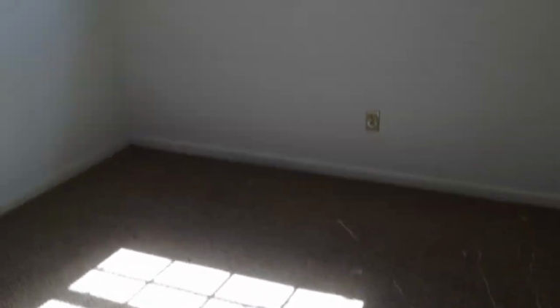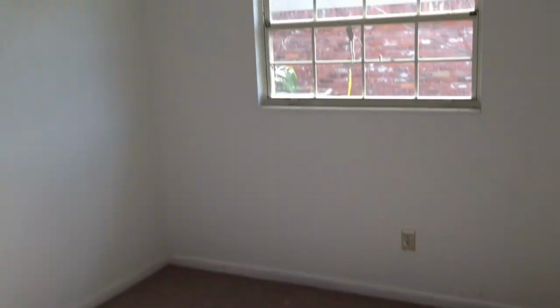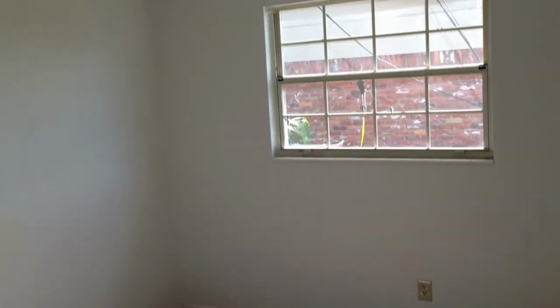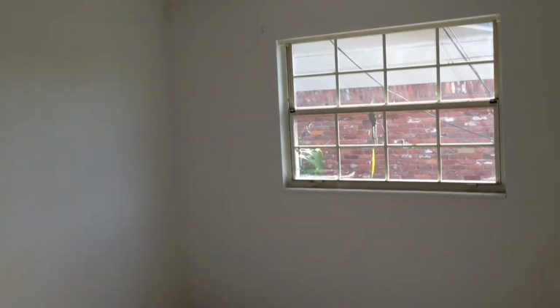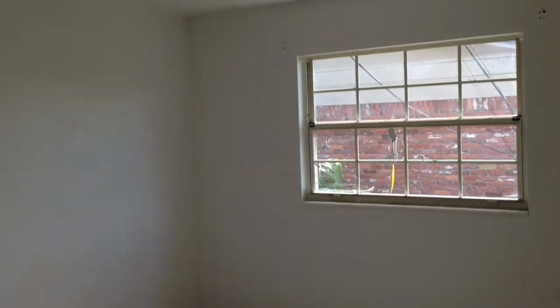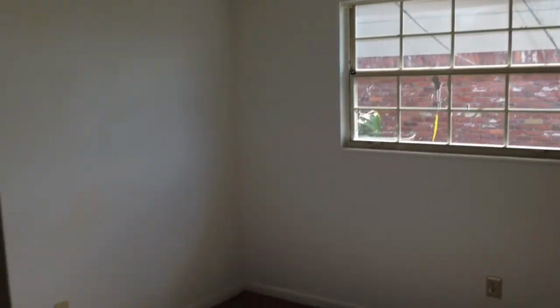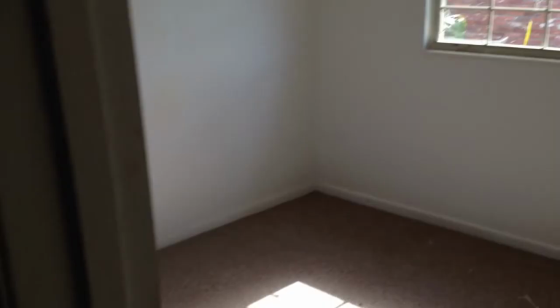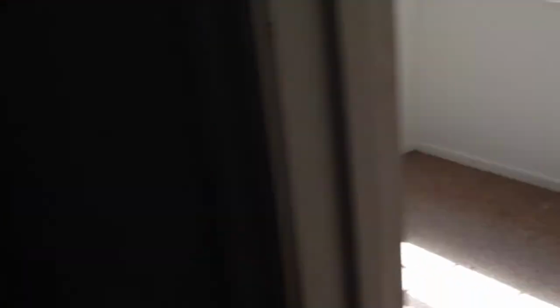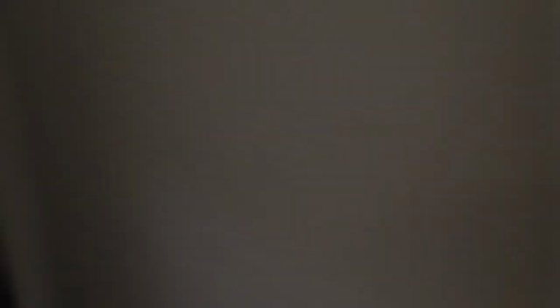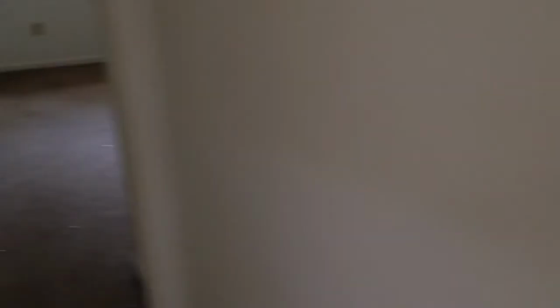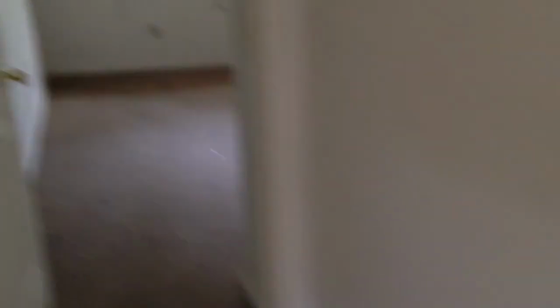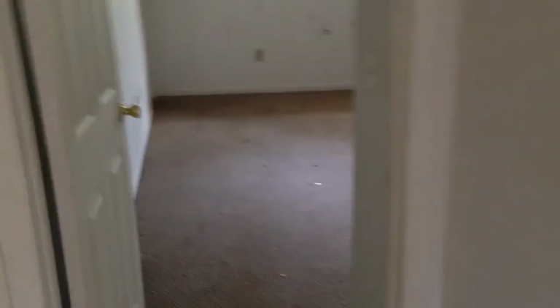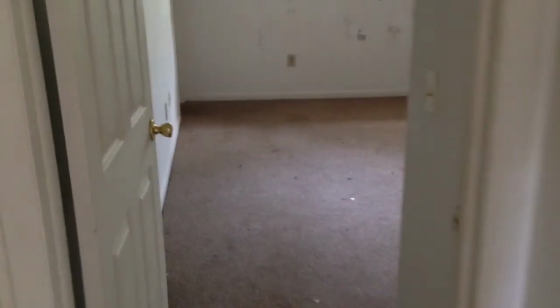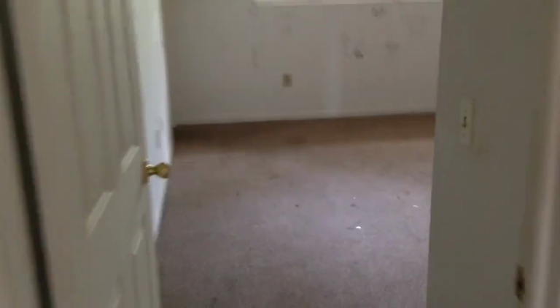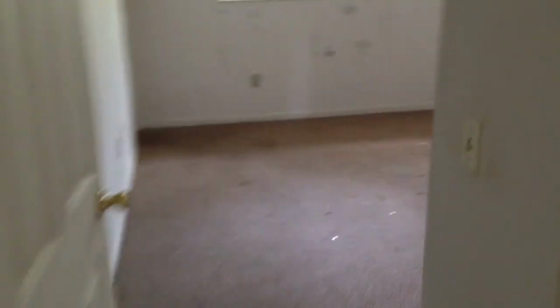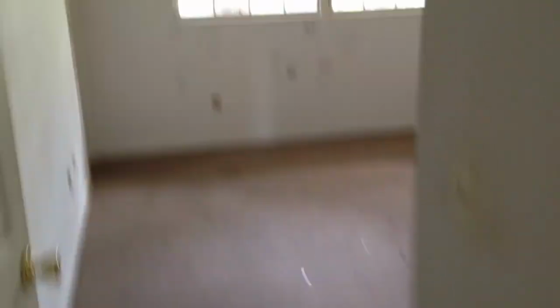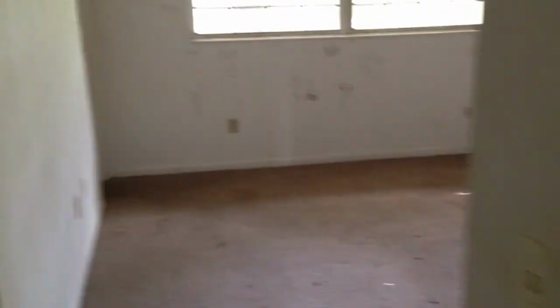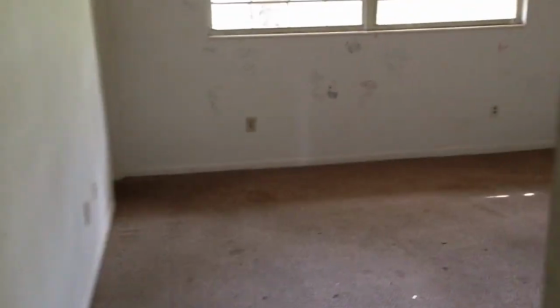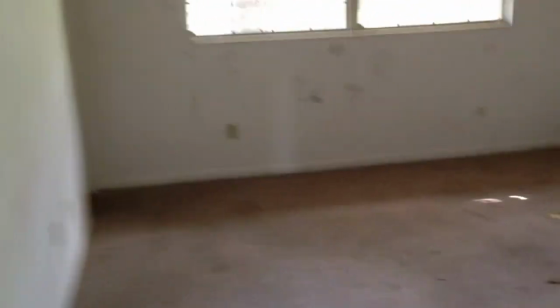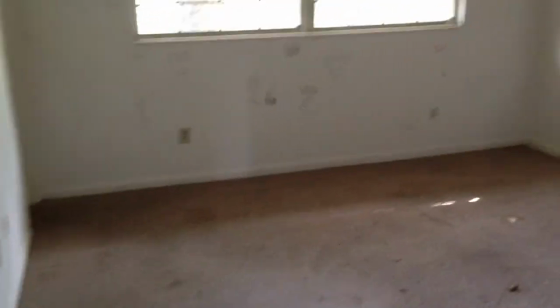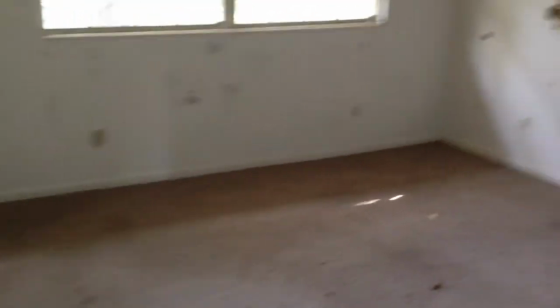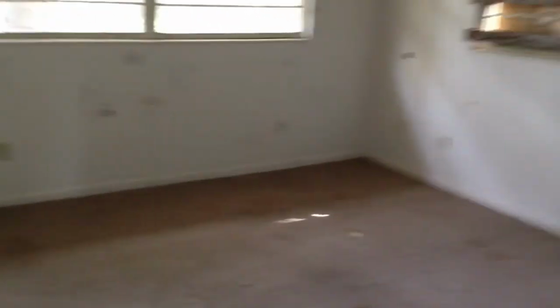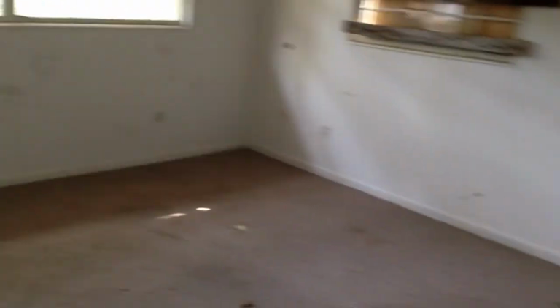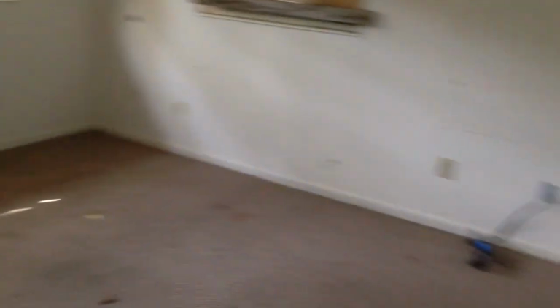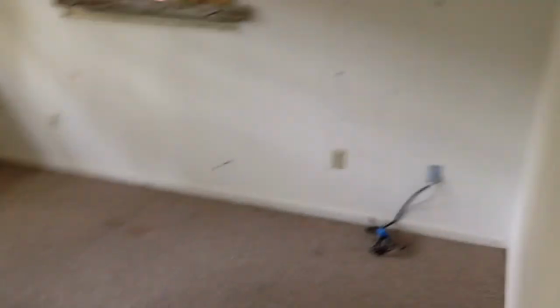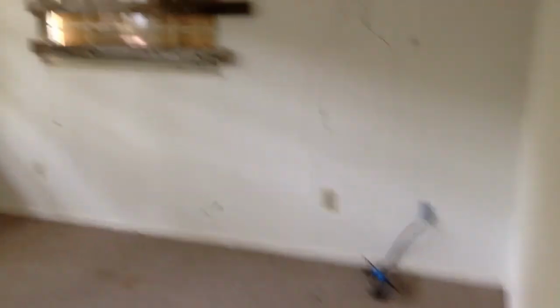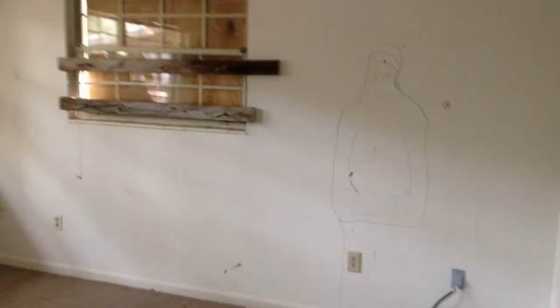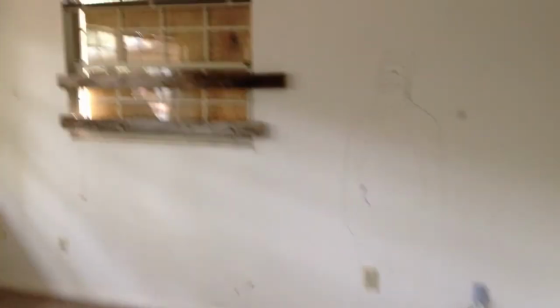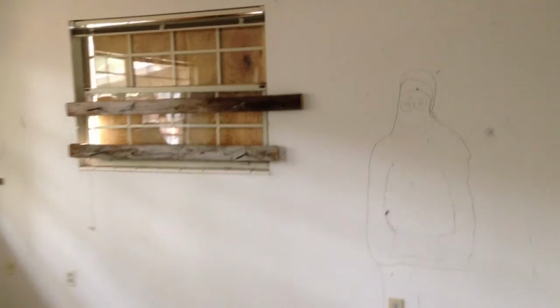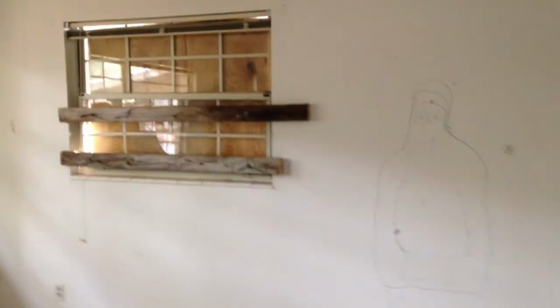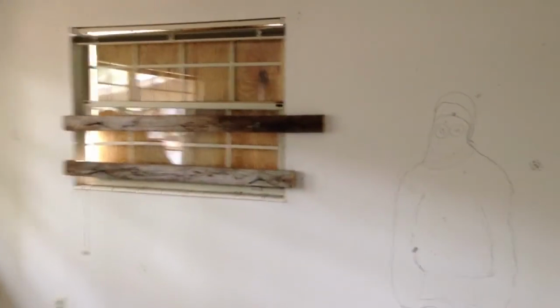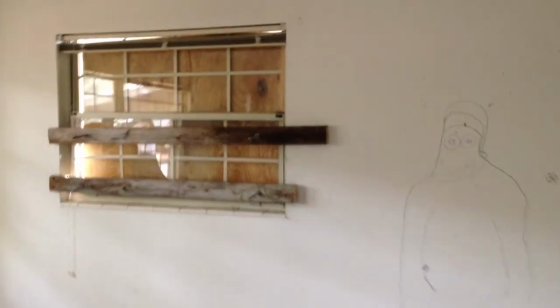This is the third bedroom. And this is the master bedroom — a little bigger. The window is broken.